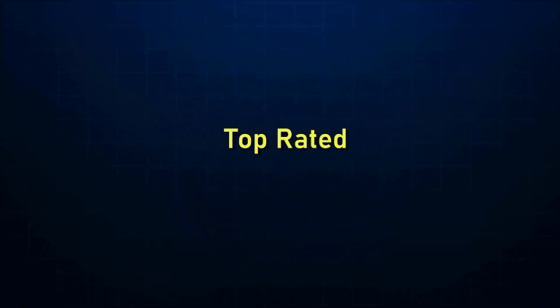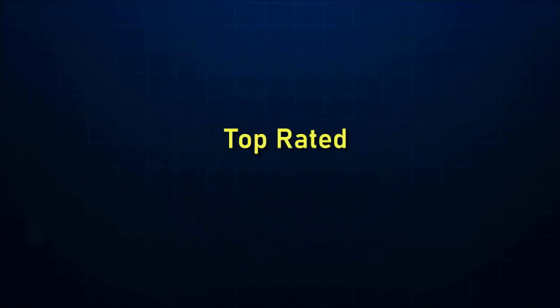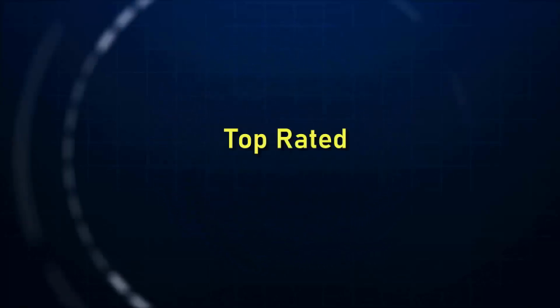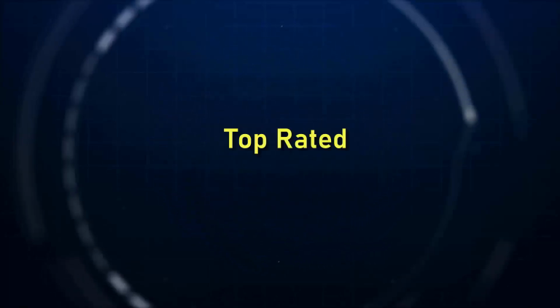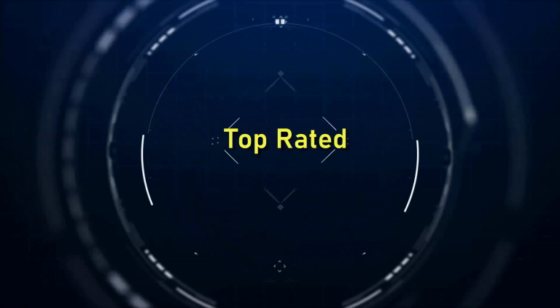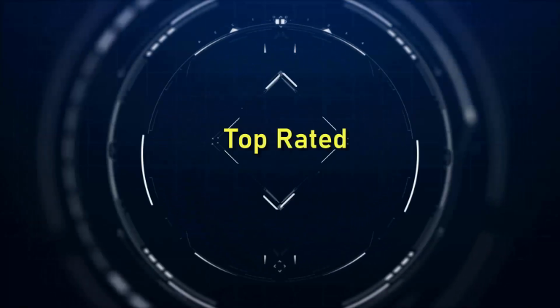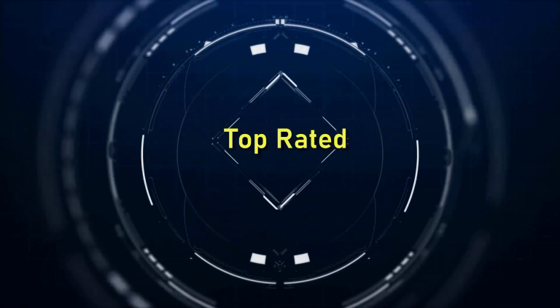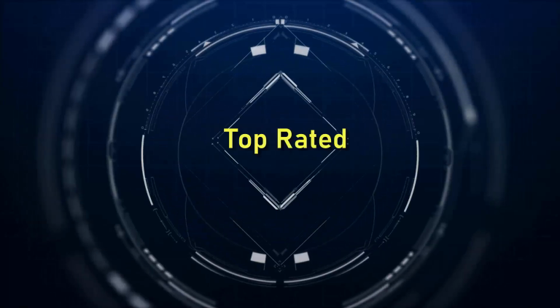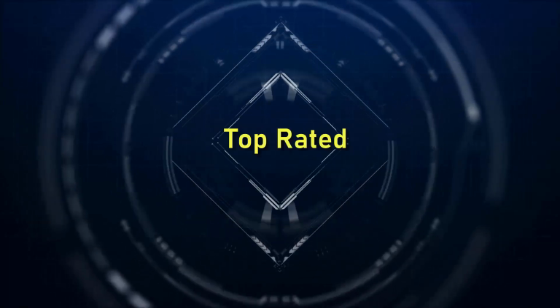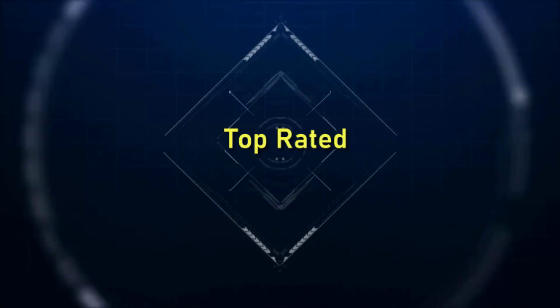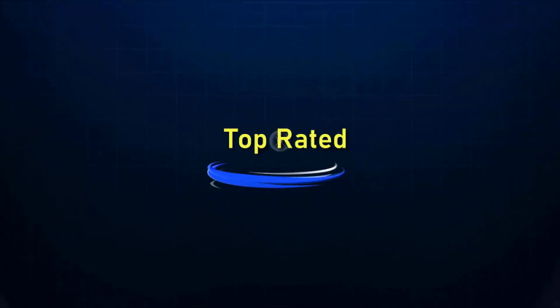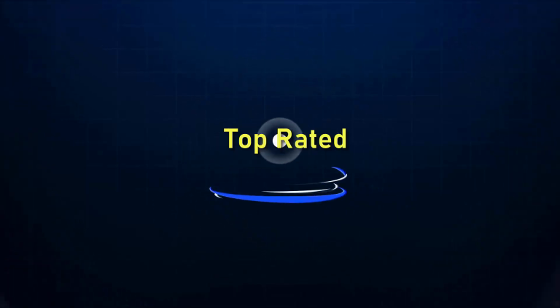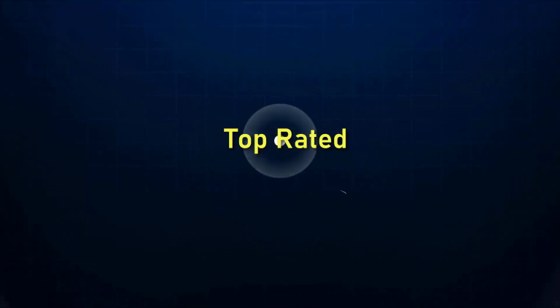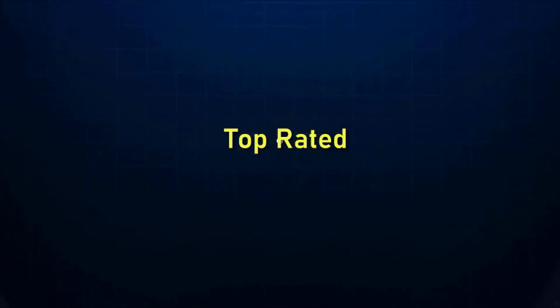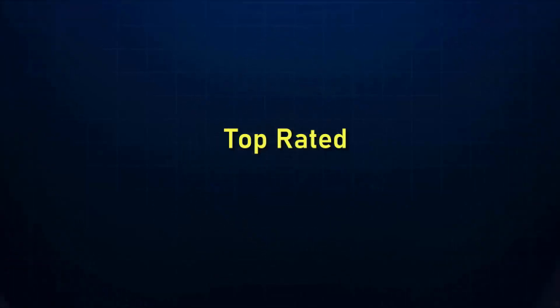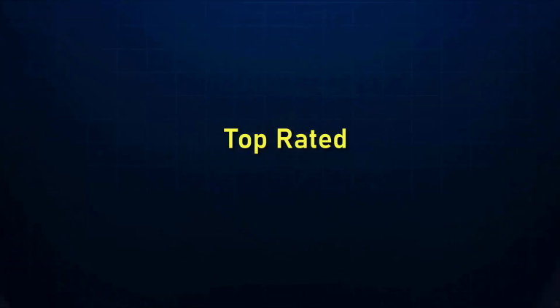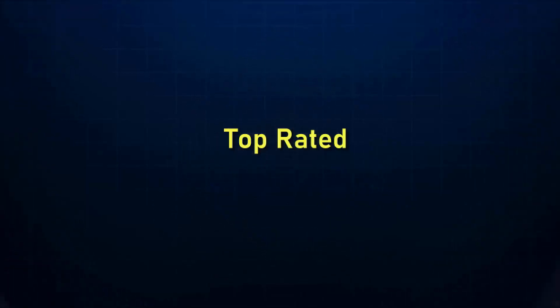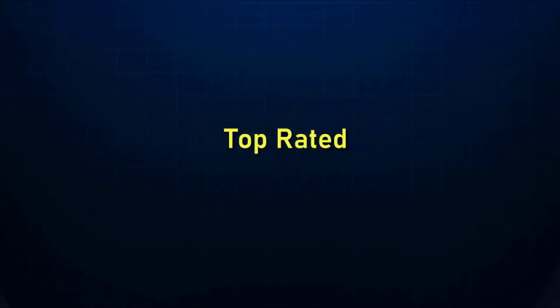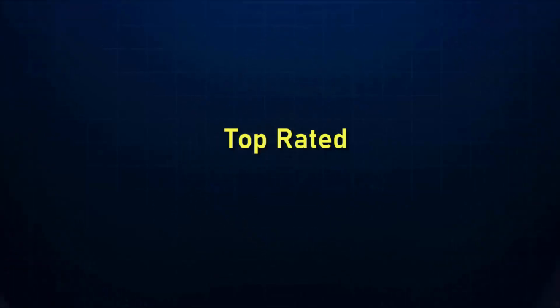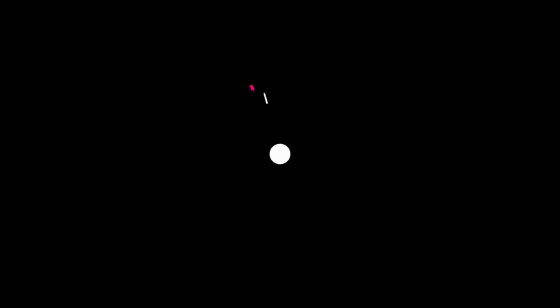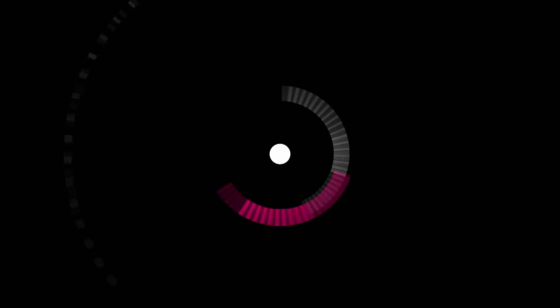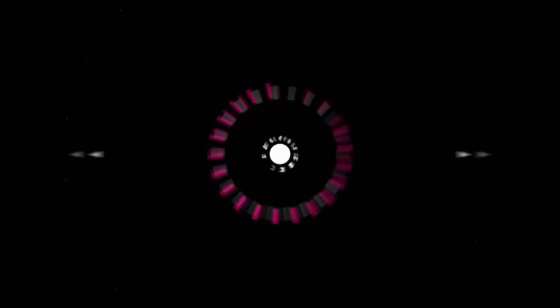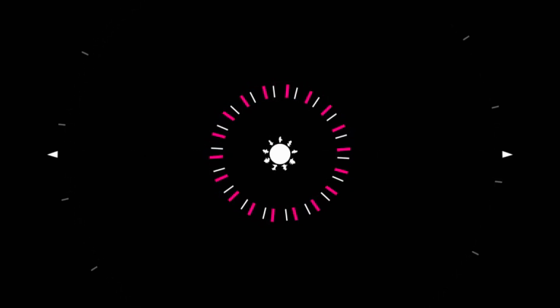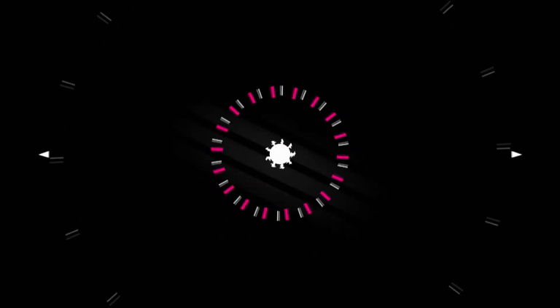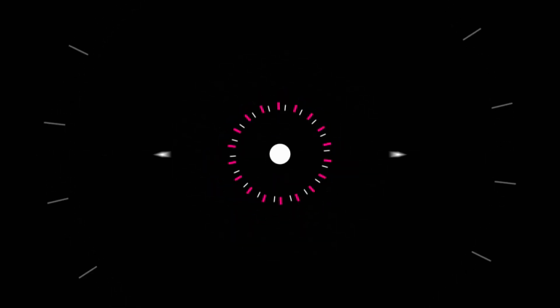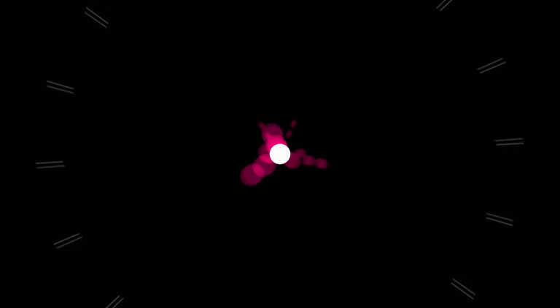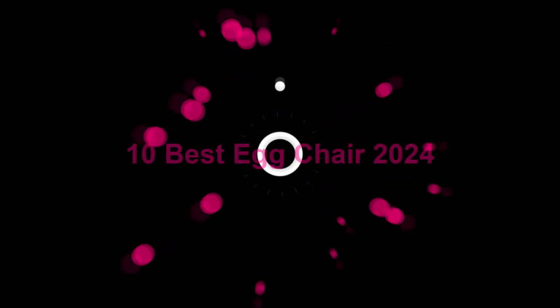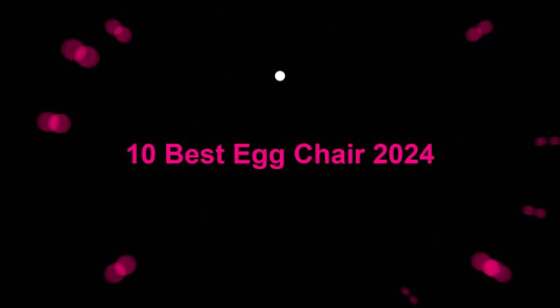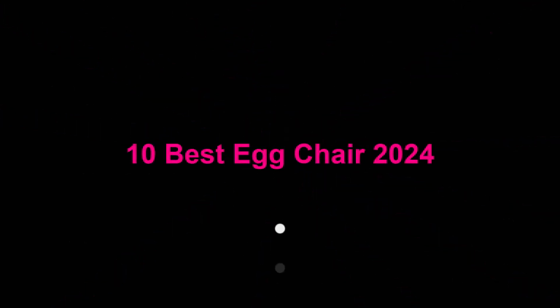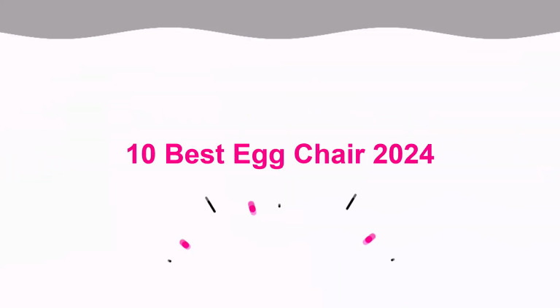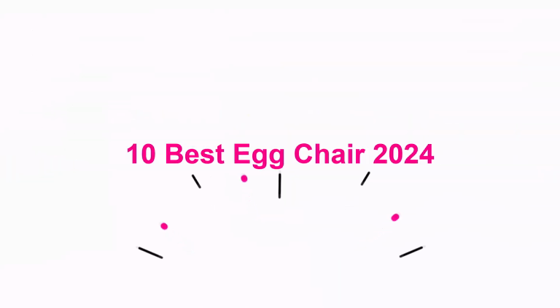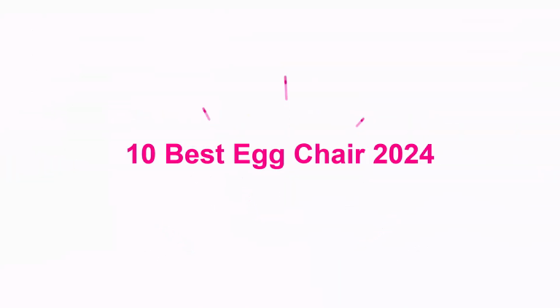Welcome to Top Rated 10 Best Egg Chair 2024.